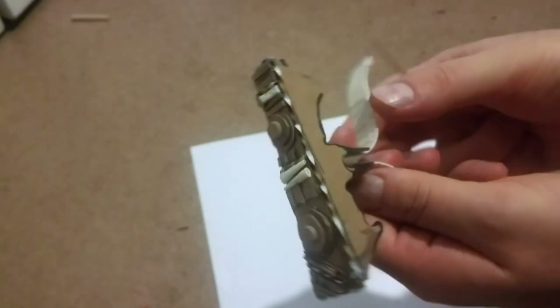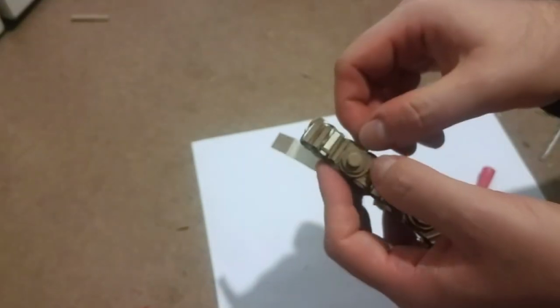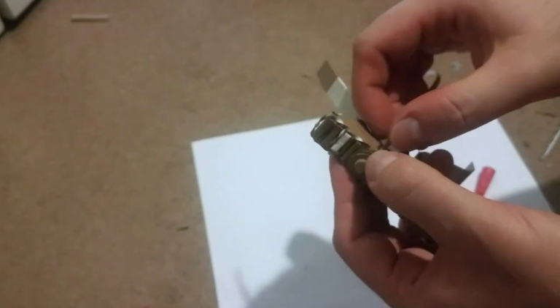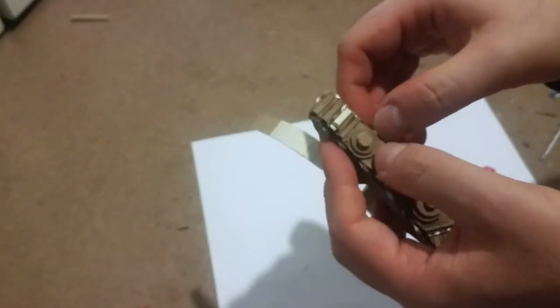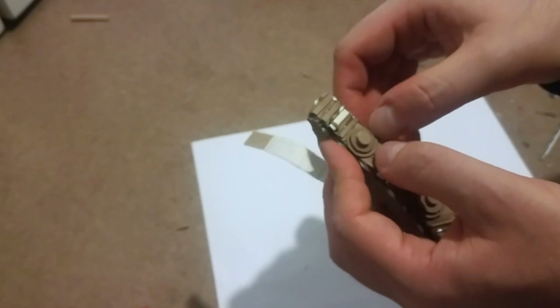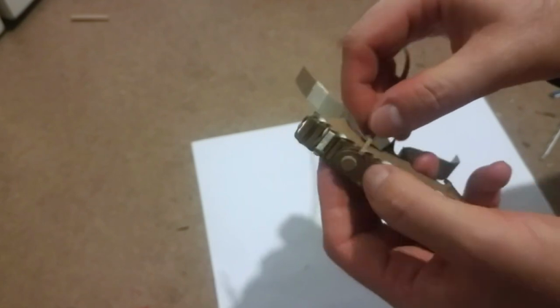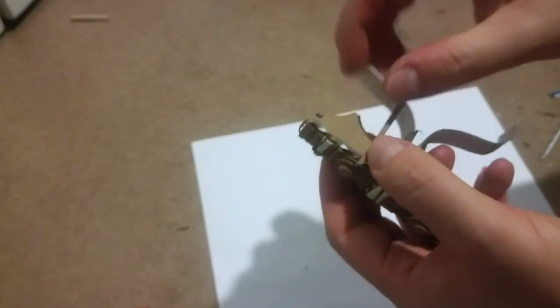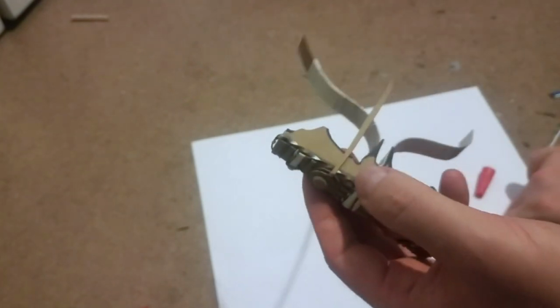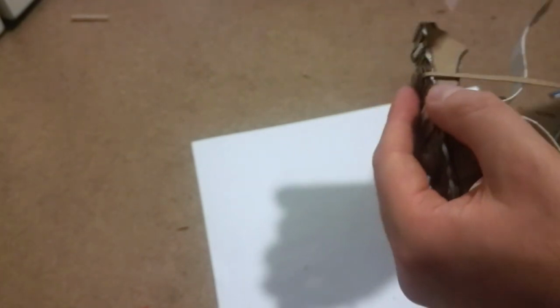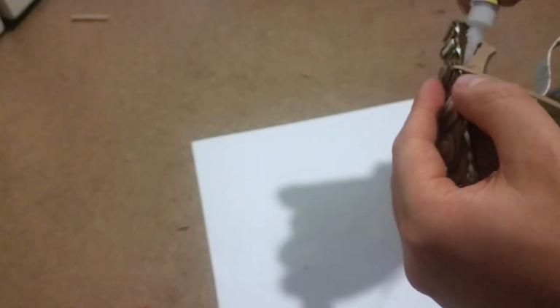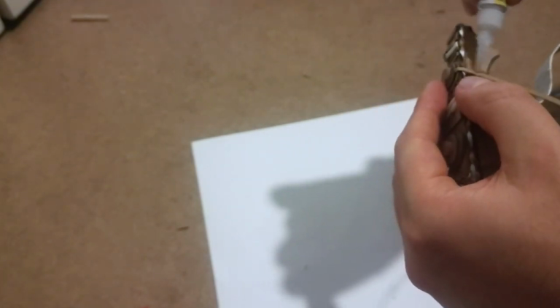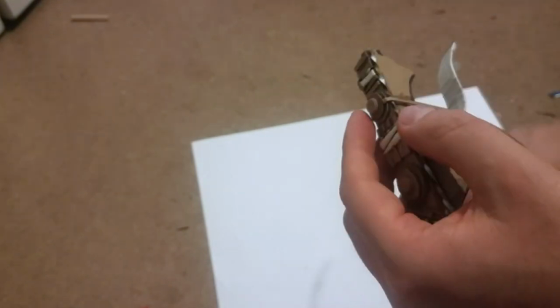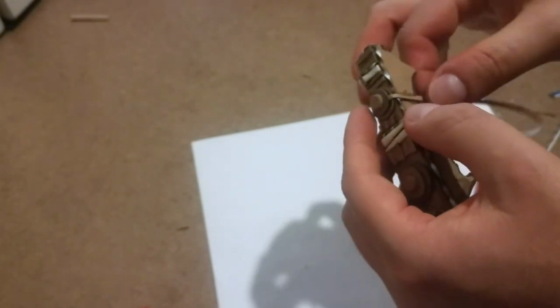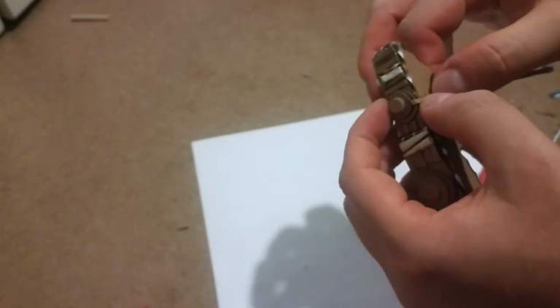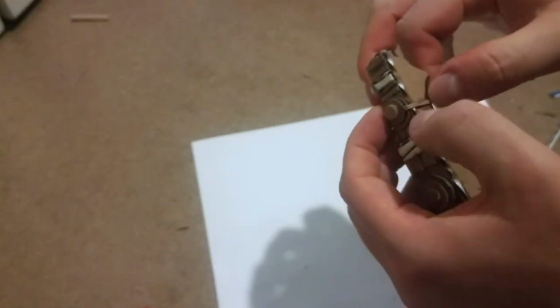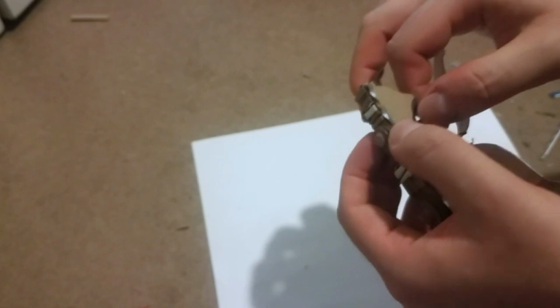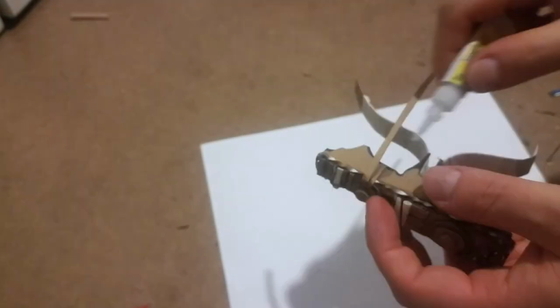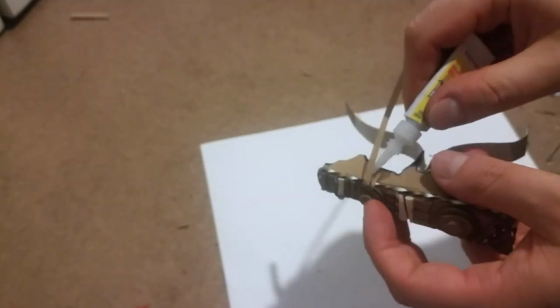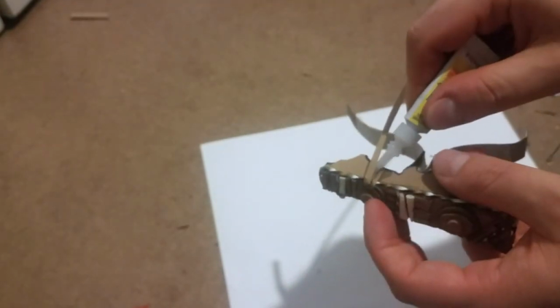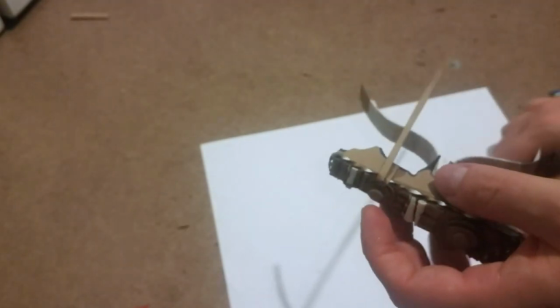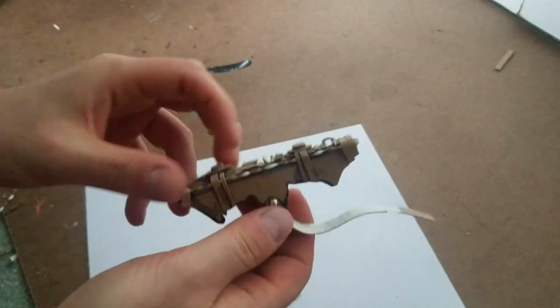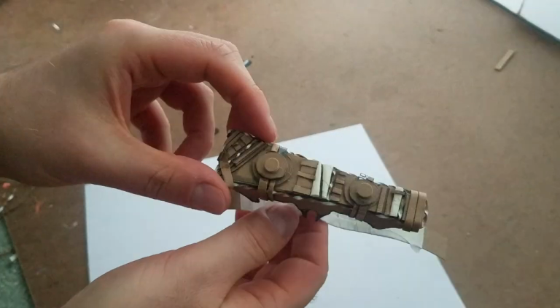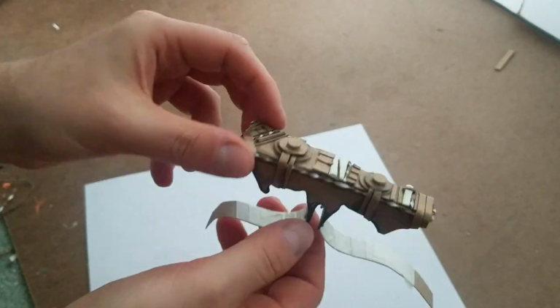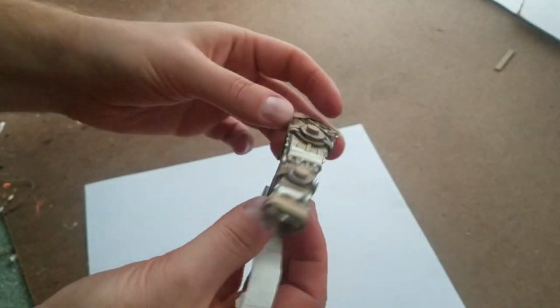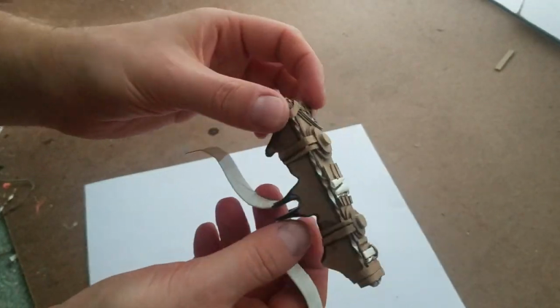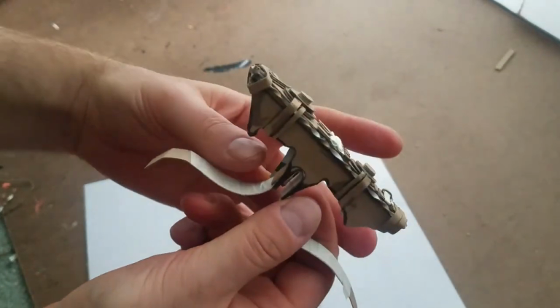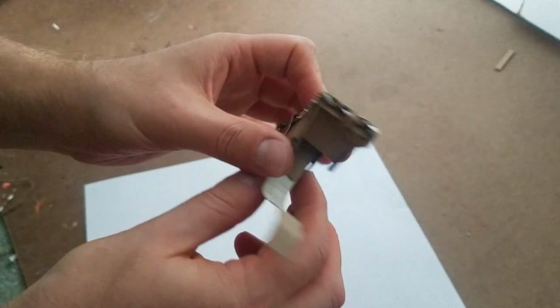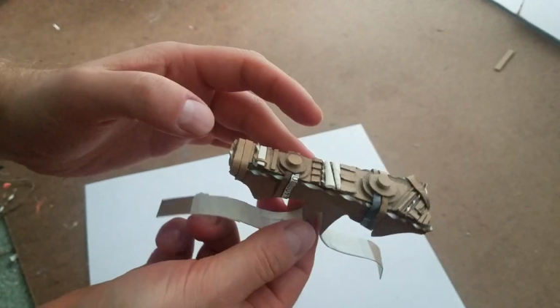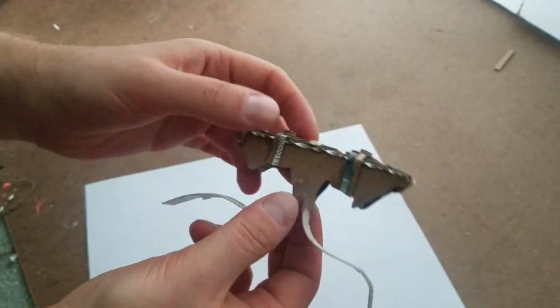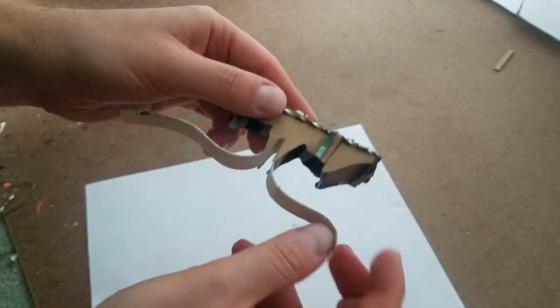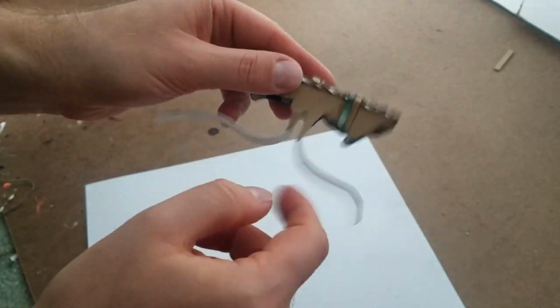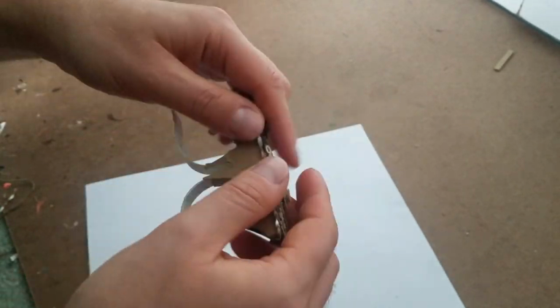To wrap up the decorations, I glued on strips of cardboard that run from the bottom of each of the little circular gears to the bottom of the ring as well as the two end wraps. It looks pretty good so far, but I'm going to need to finish off the base and give the bottom its curve back.